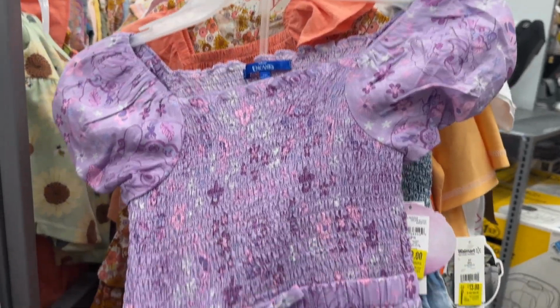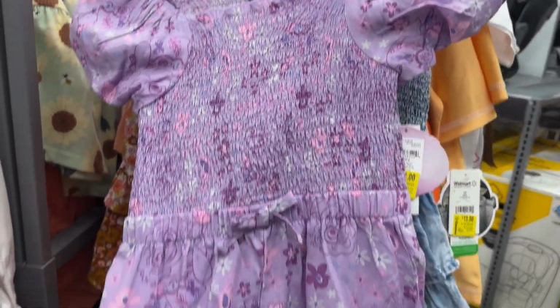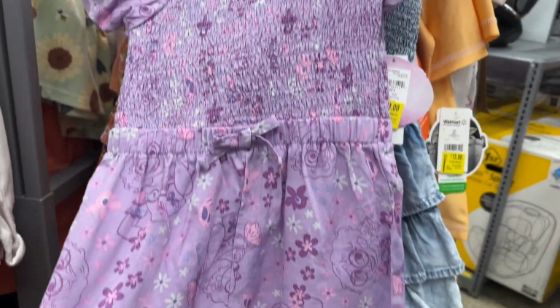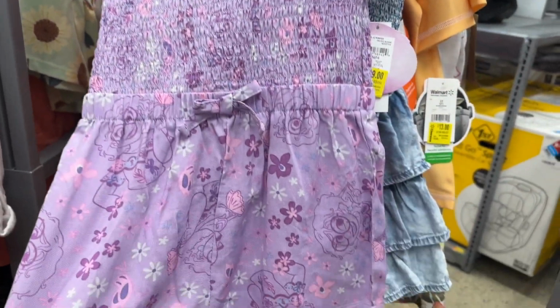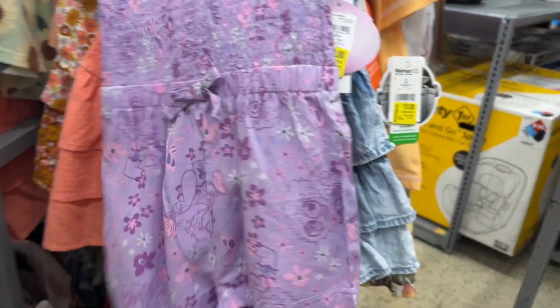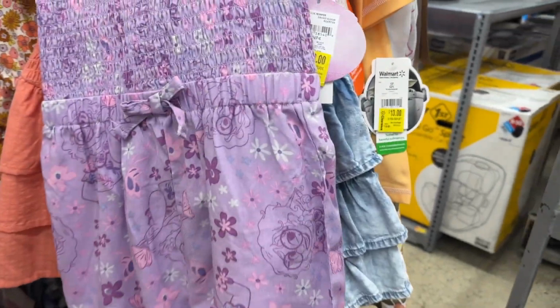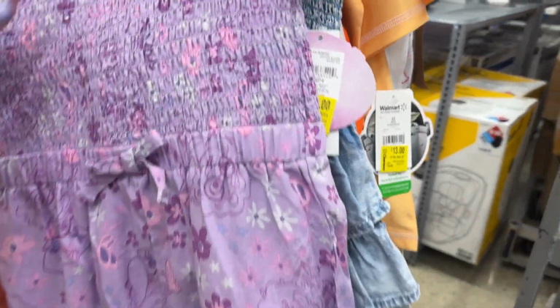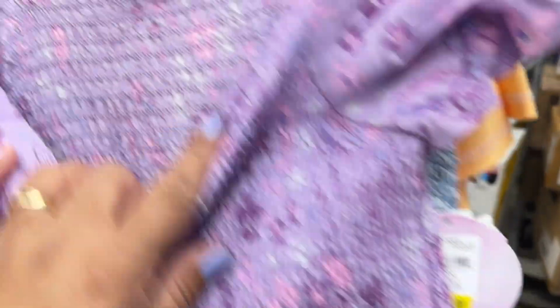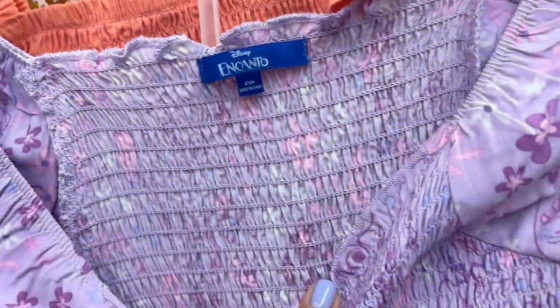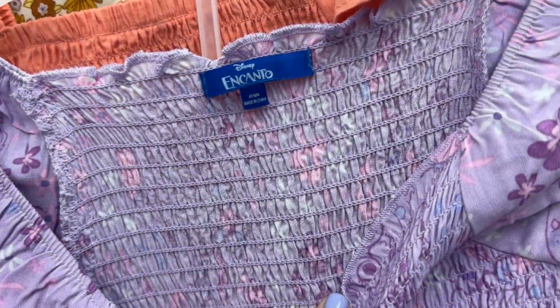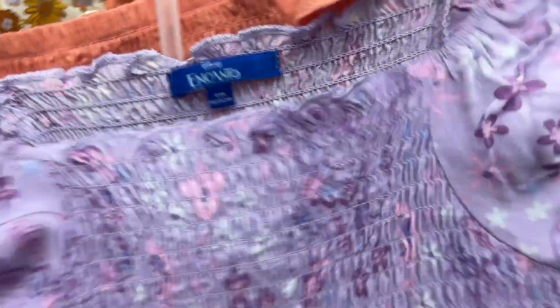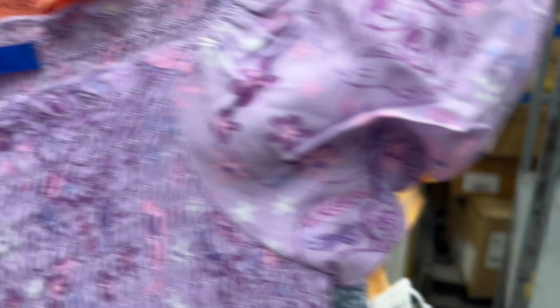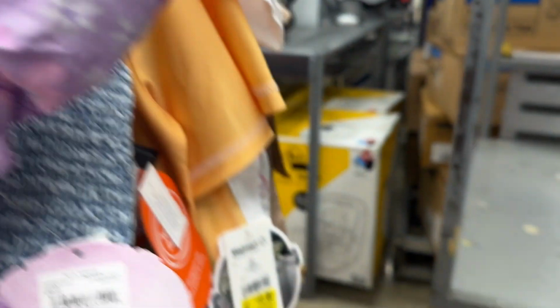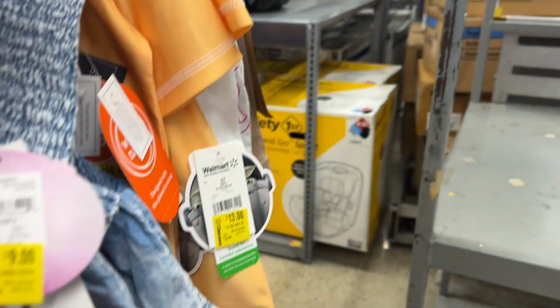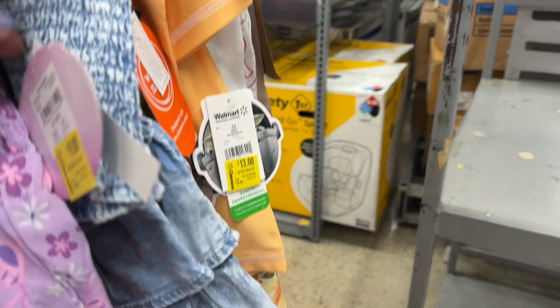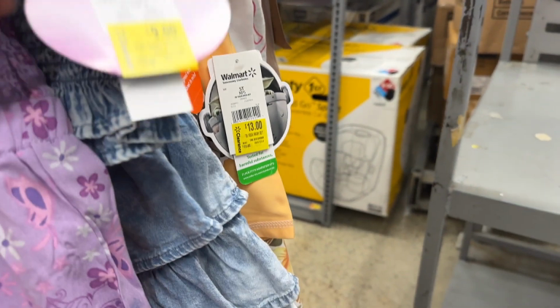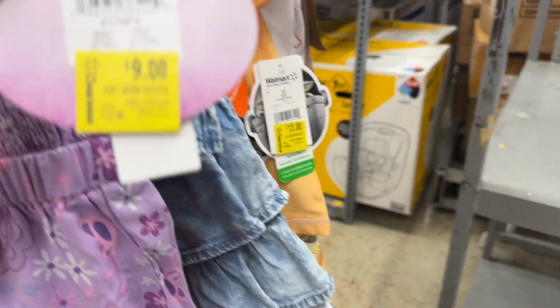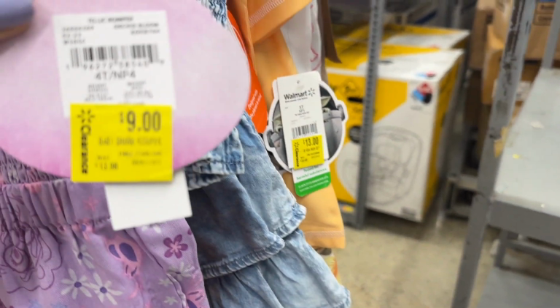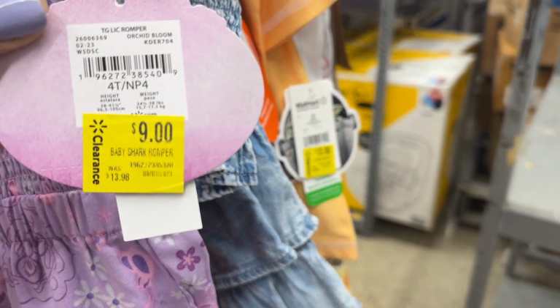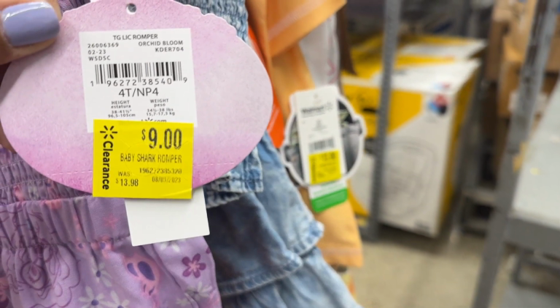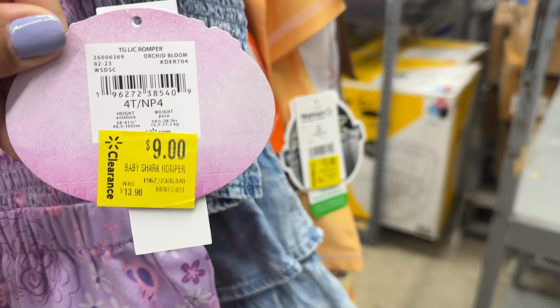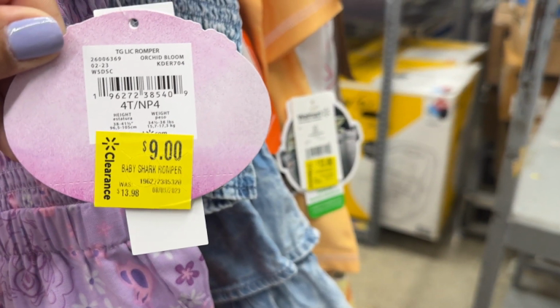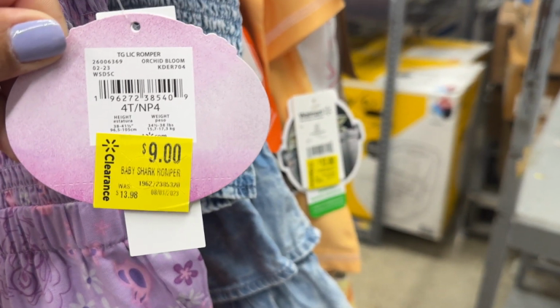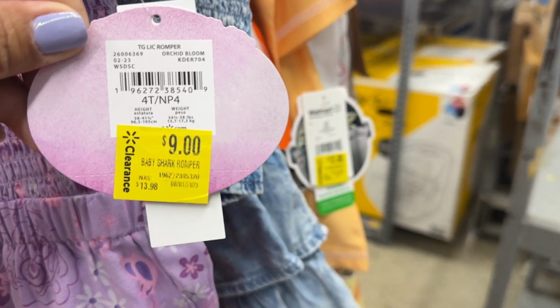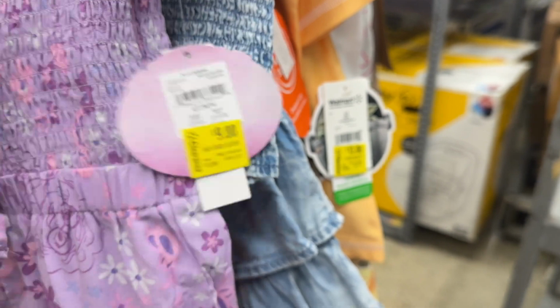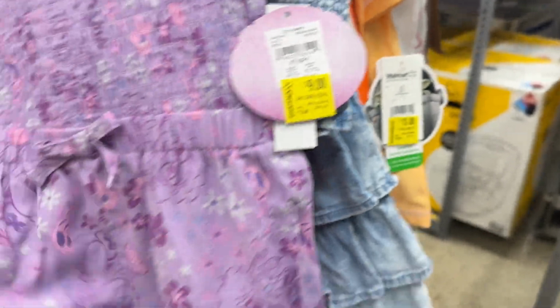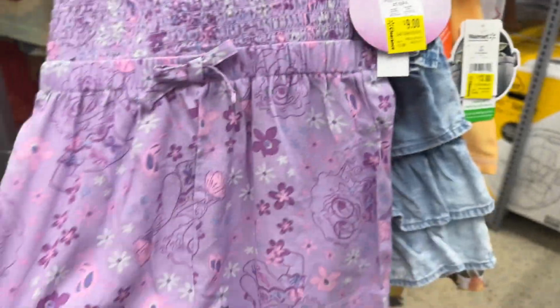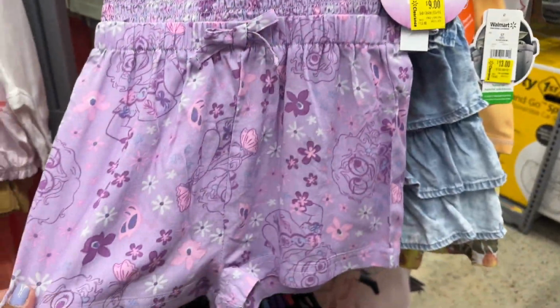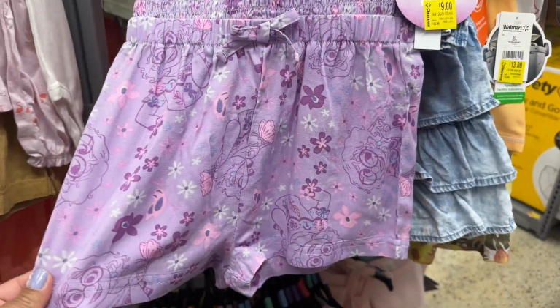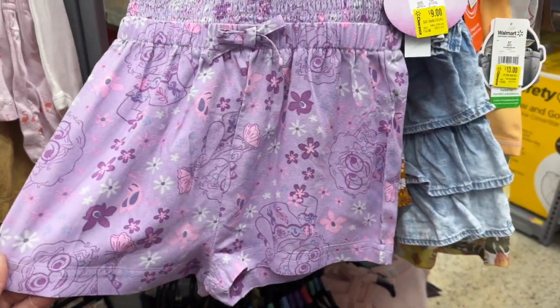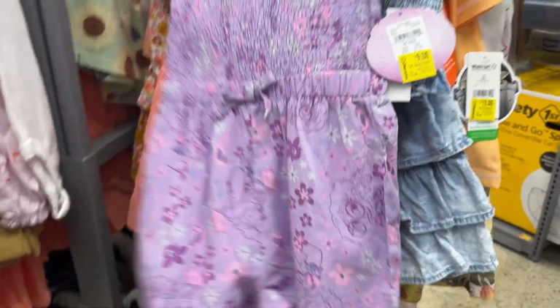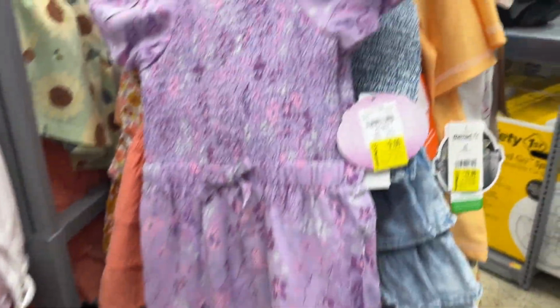They have so many kids' clothes. Look — this is the Encanto design. It's not a dress, it's a little romper — $4.50. Isn't it cute?